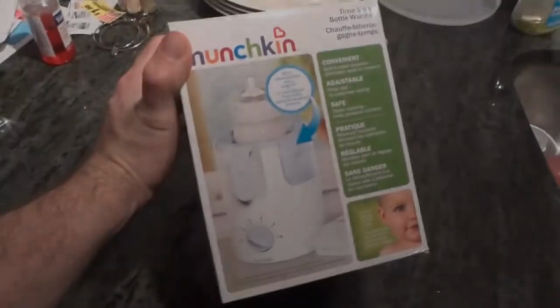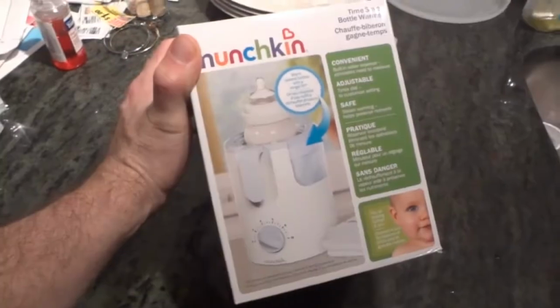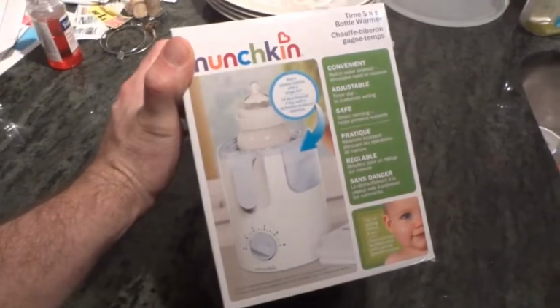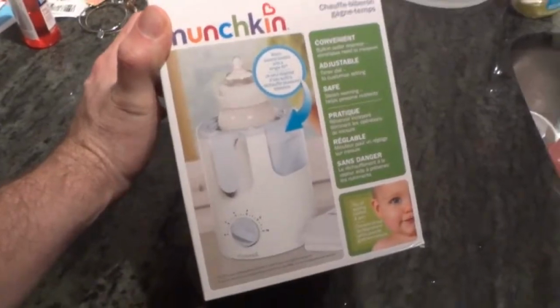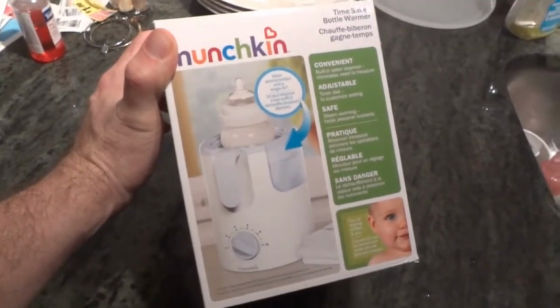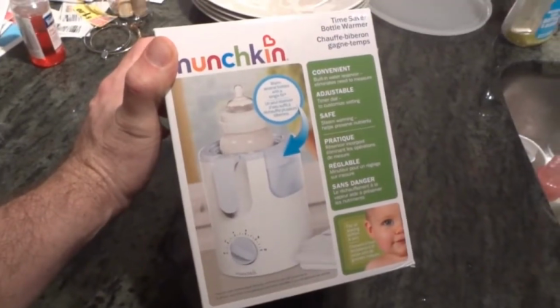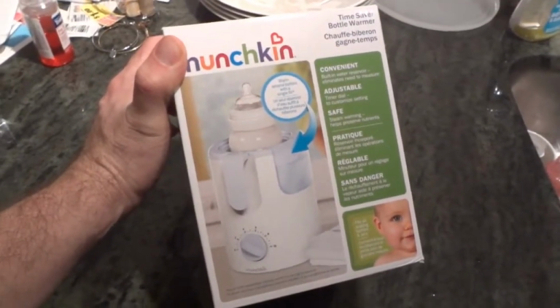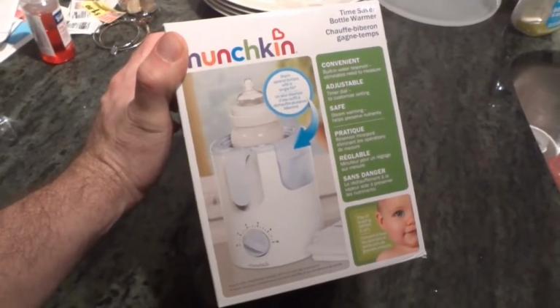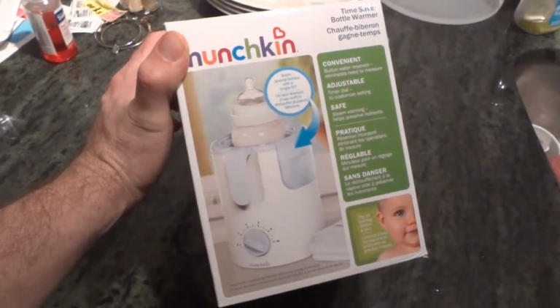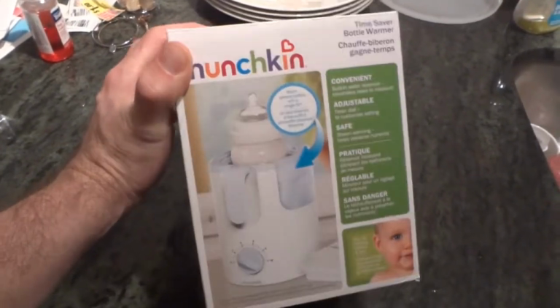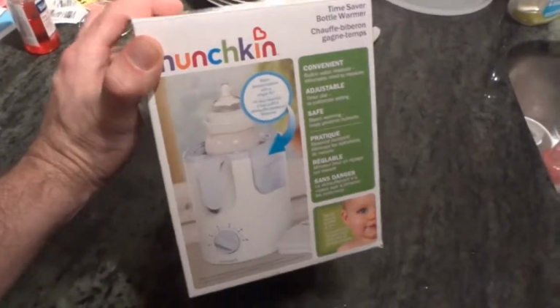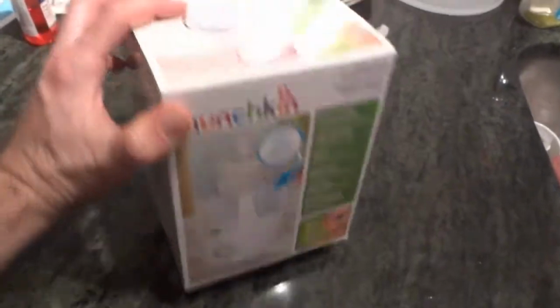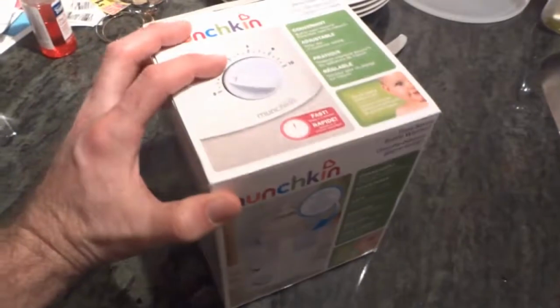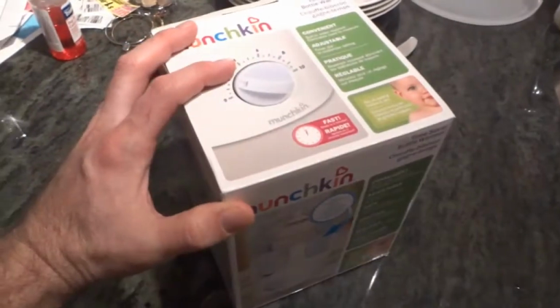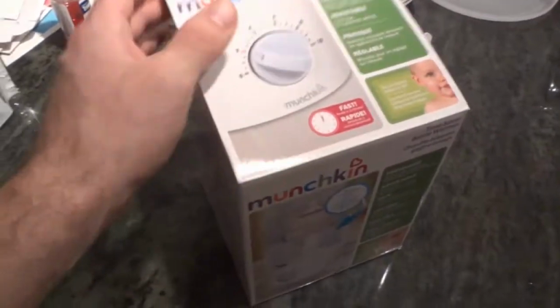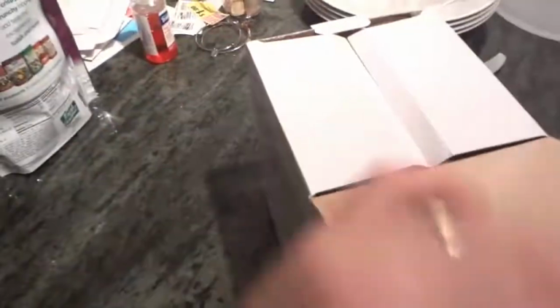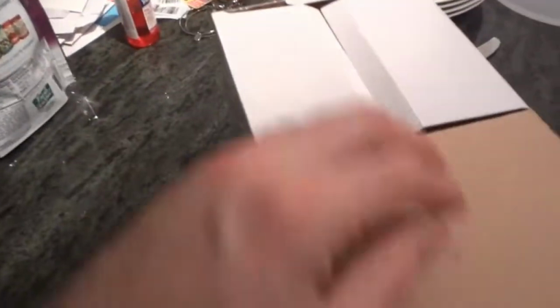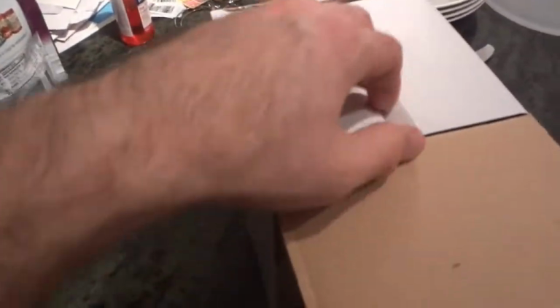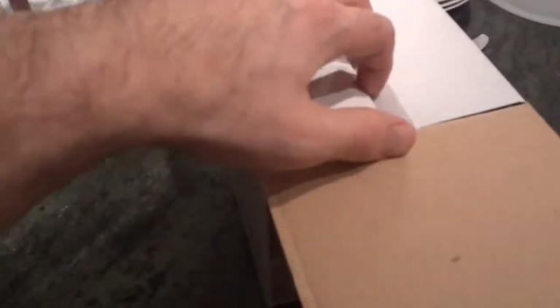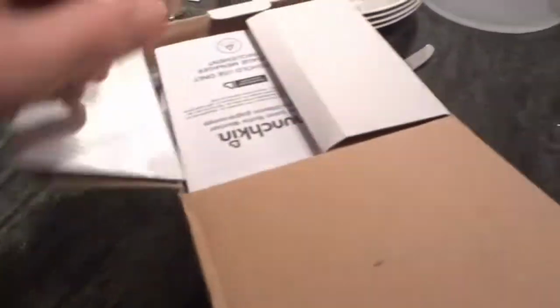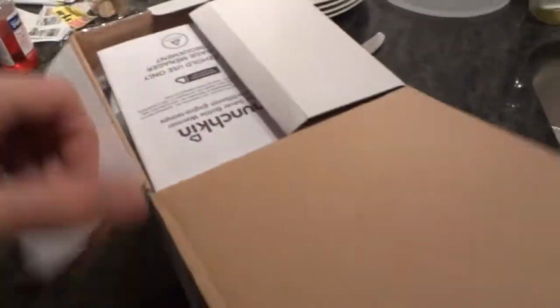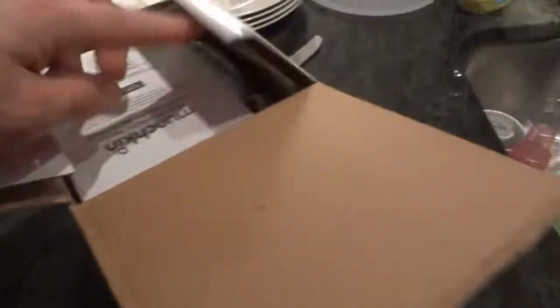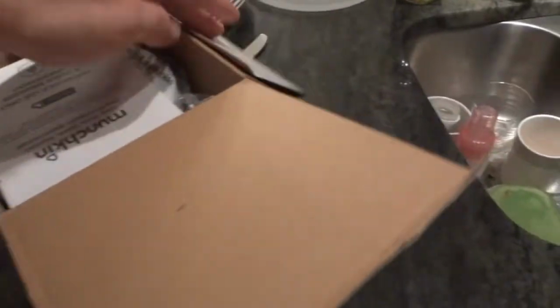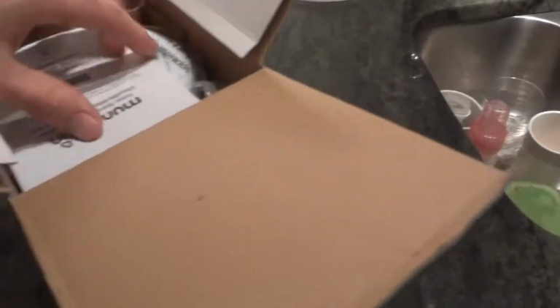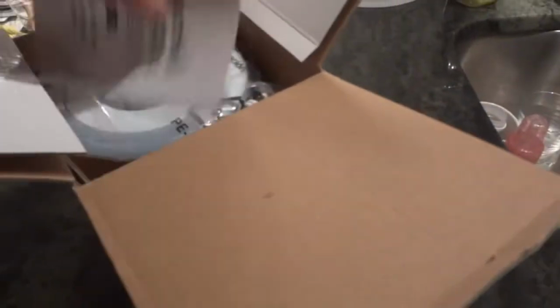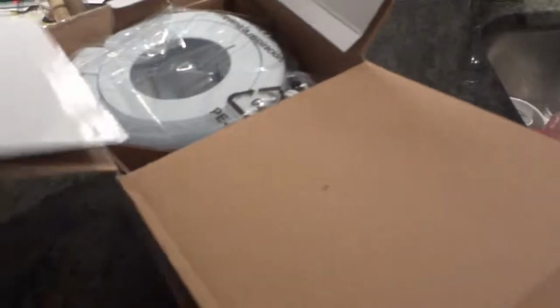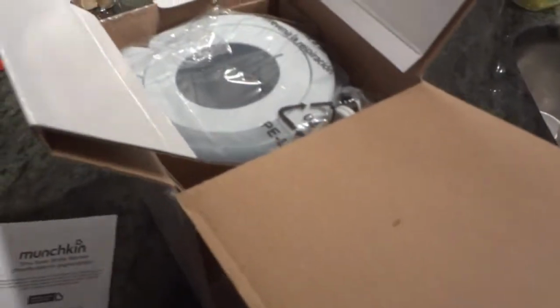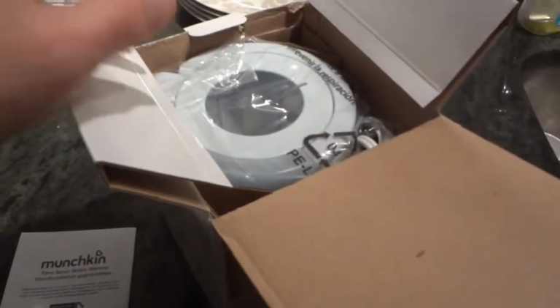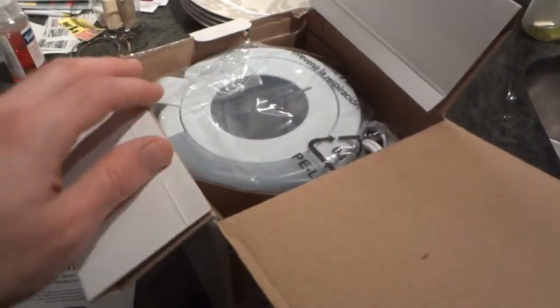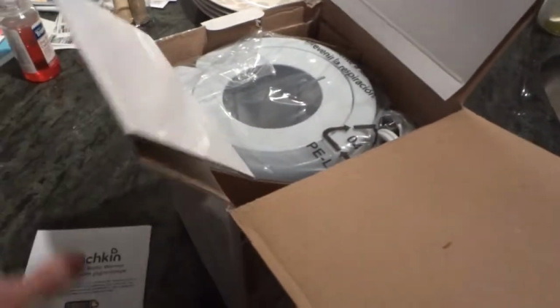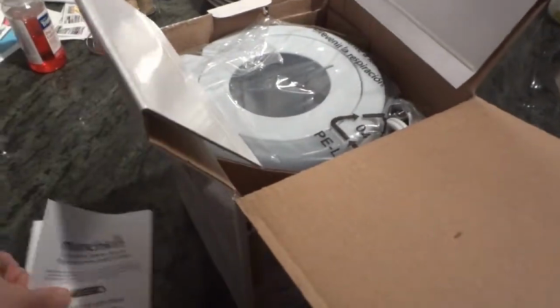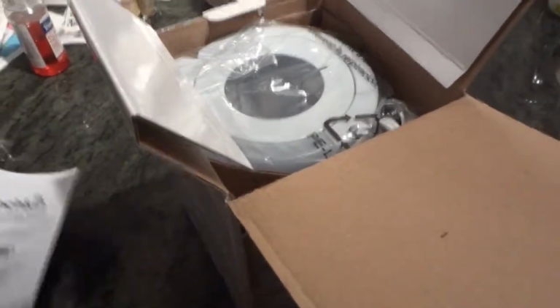Right here we have the Munchkin bottle warmer. It is a timer-based bottle warmer that will allow you to warm small bottles, large bottles, as well as baby food jars.